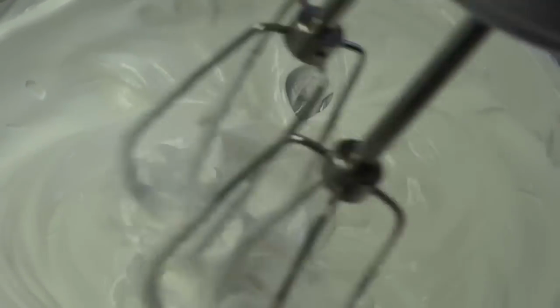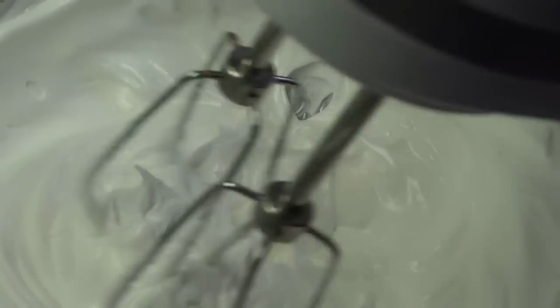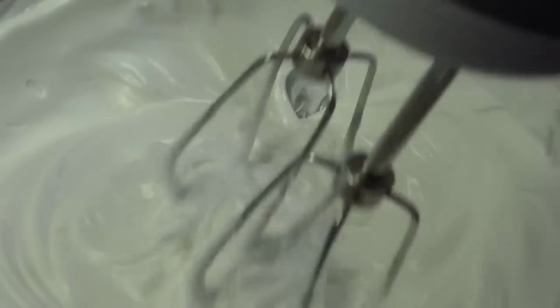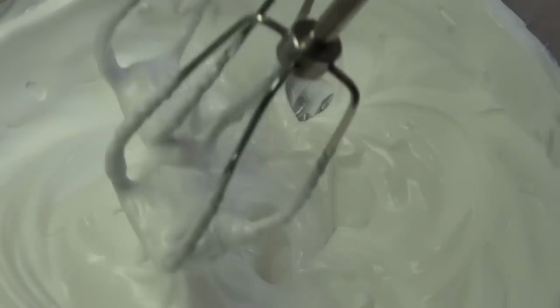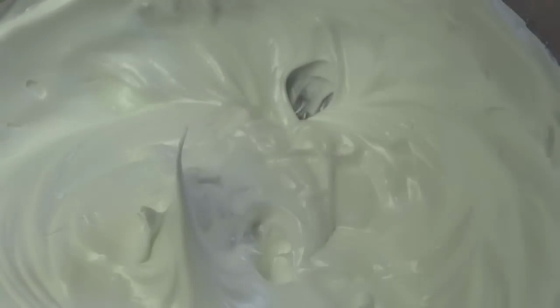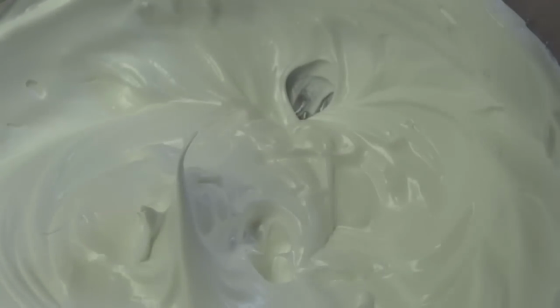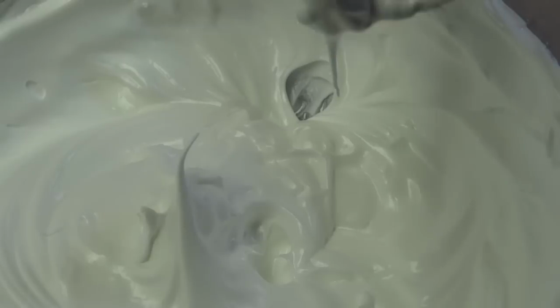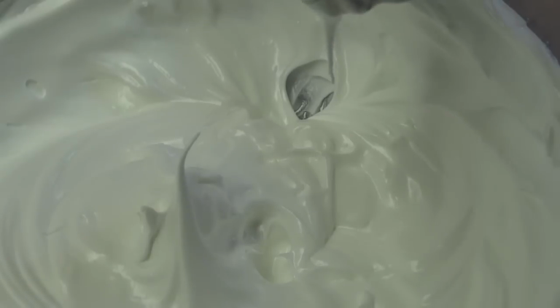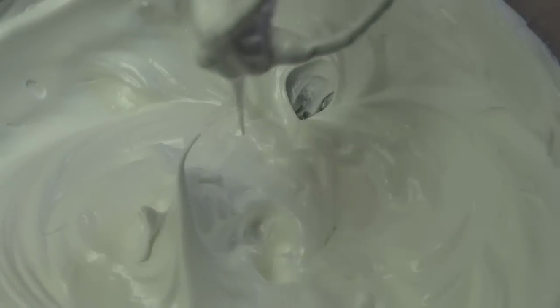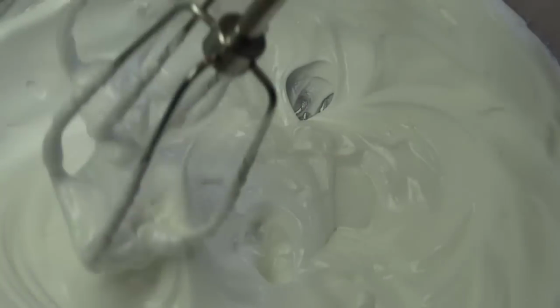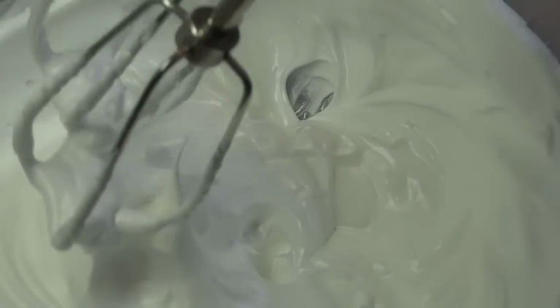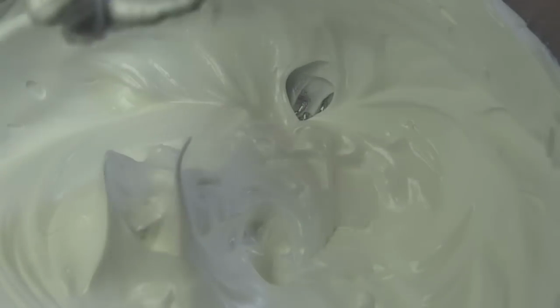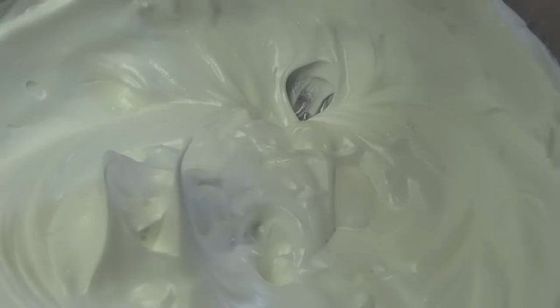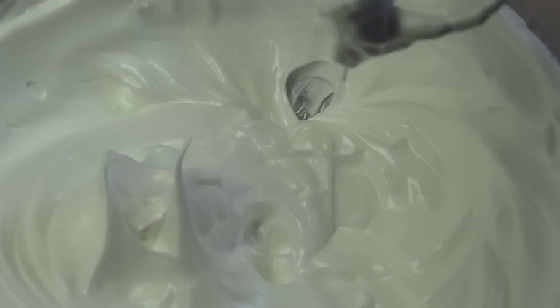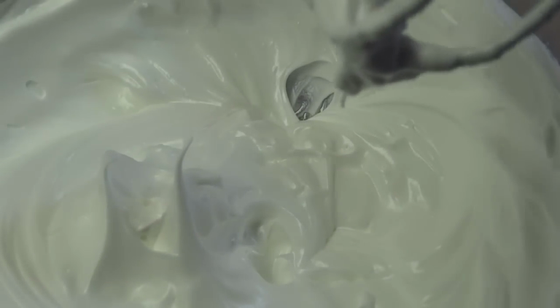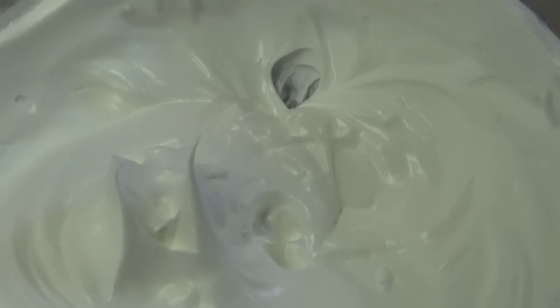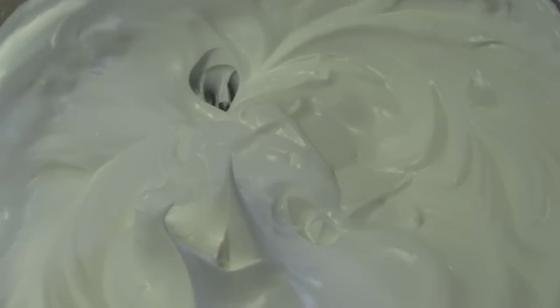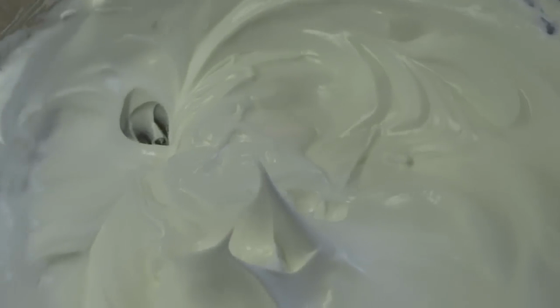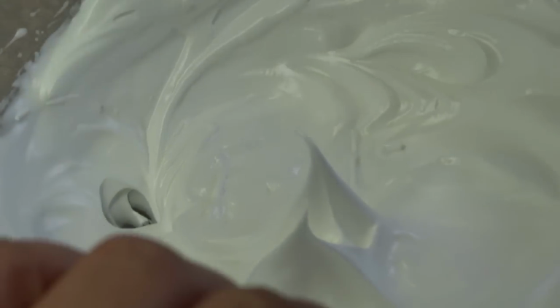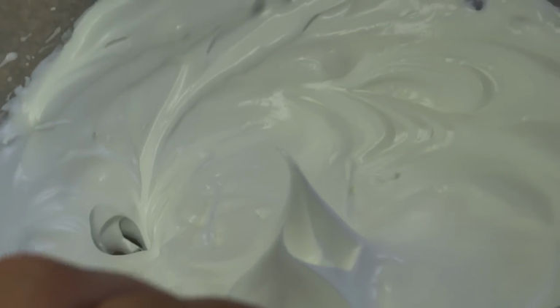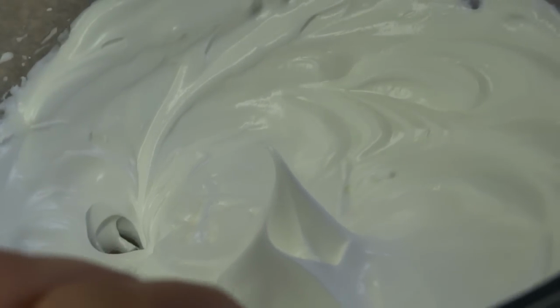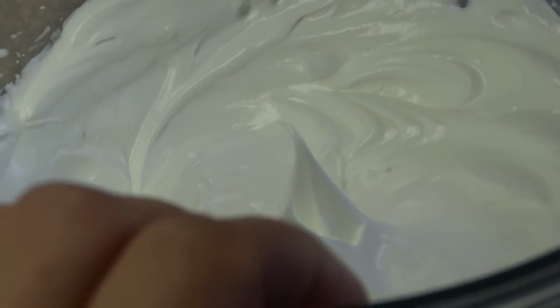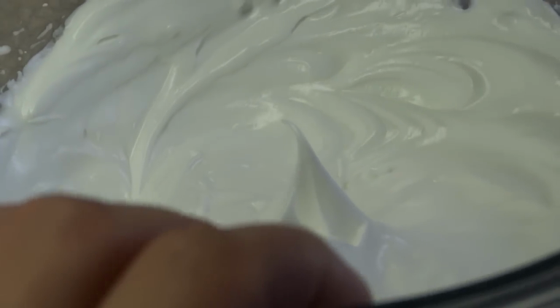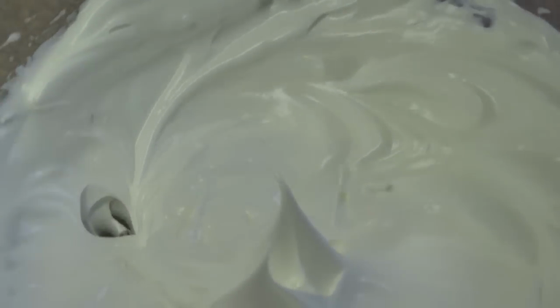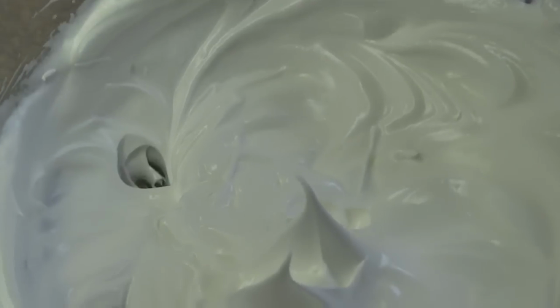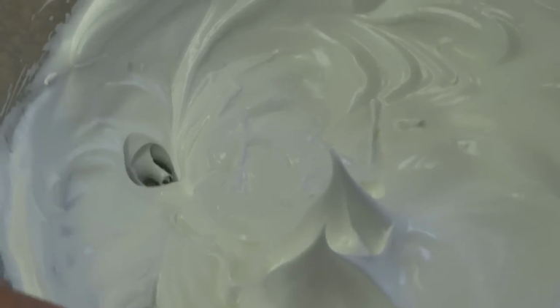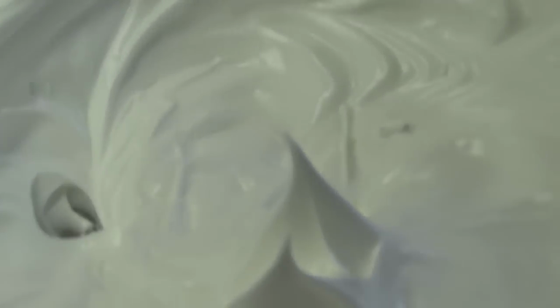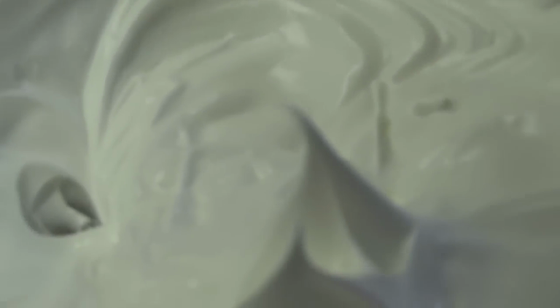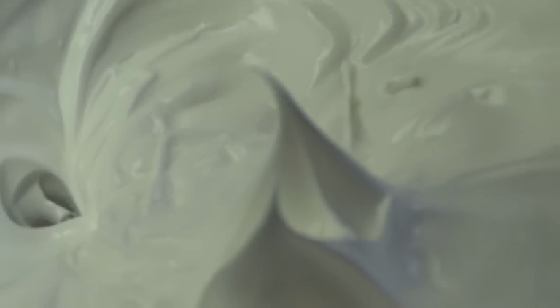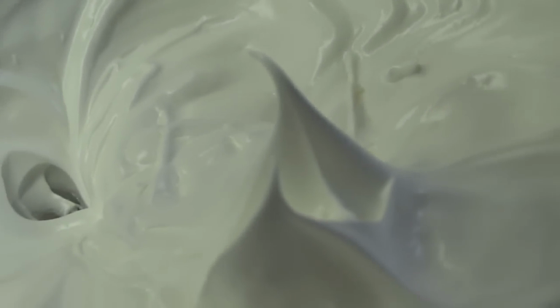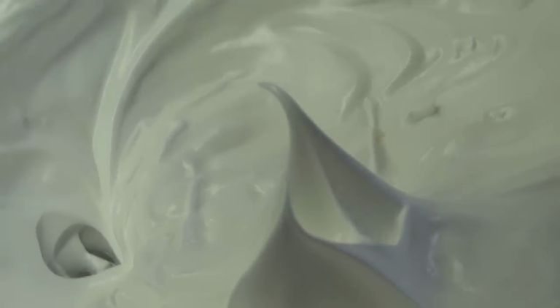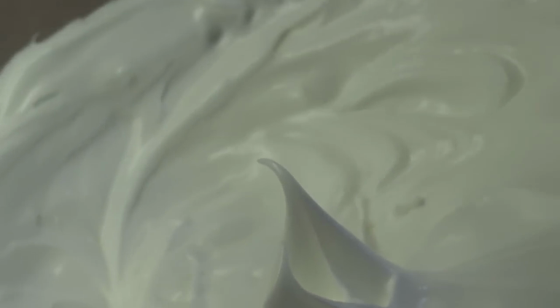When you pull the beaters out of the egg whites, it forms very stiff peak shapes — very pointy, they stand straight up and don't flop over. Those are stiff-peaked egg whites.